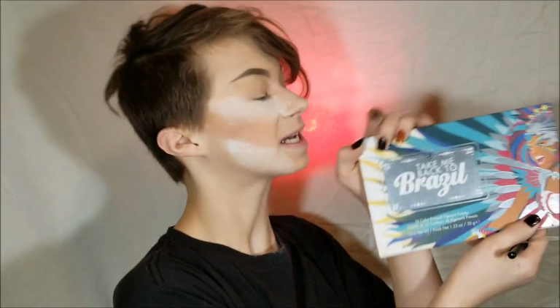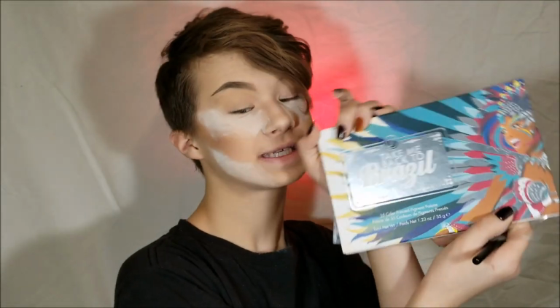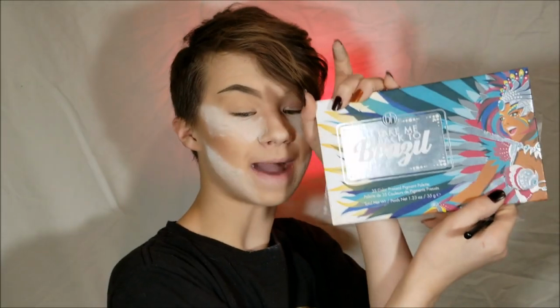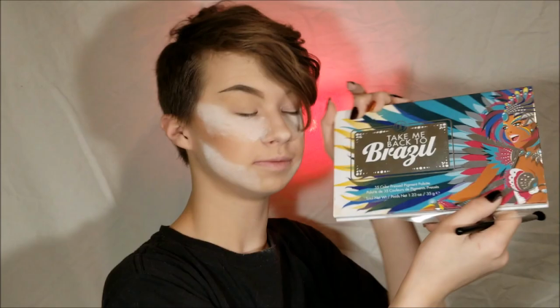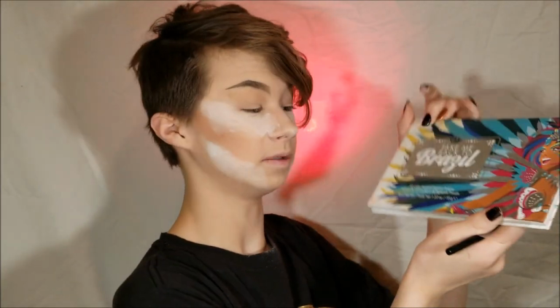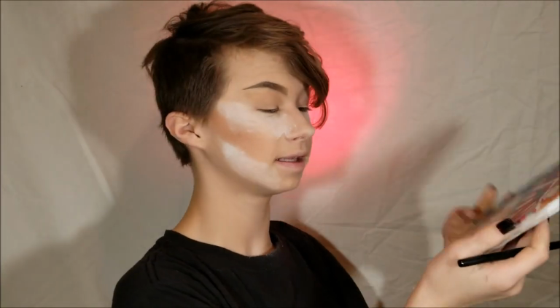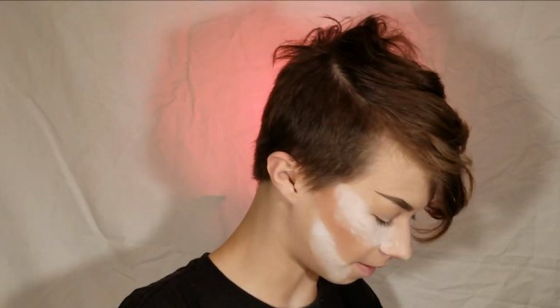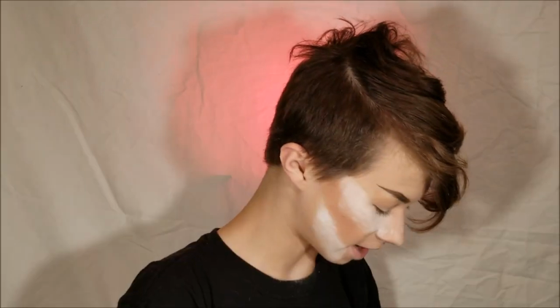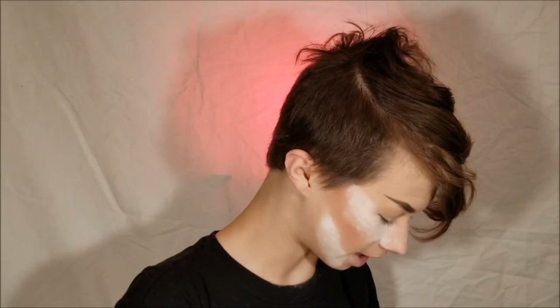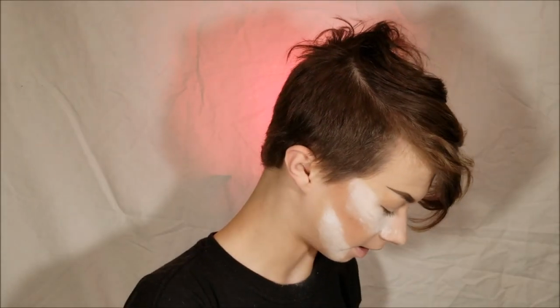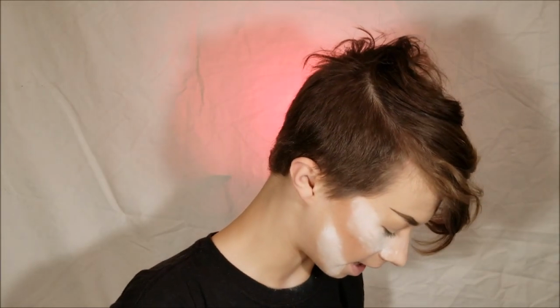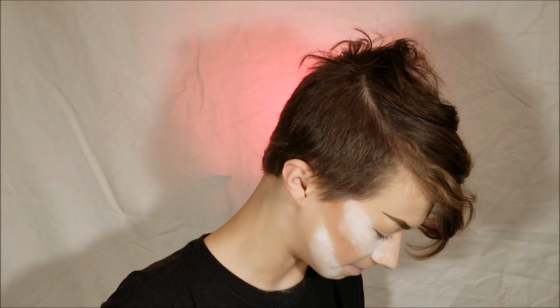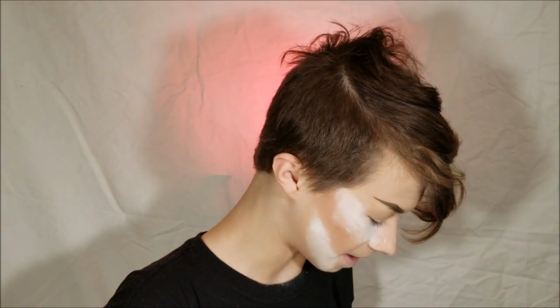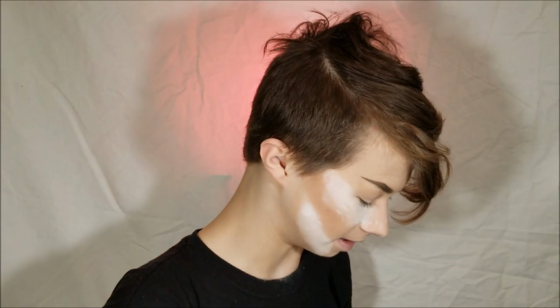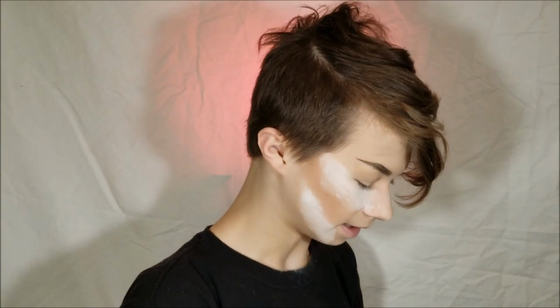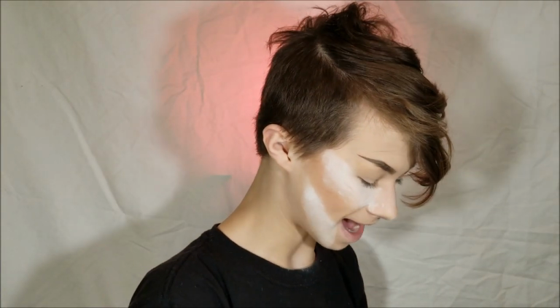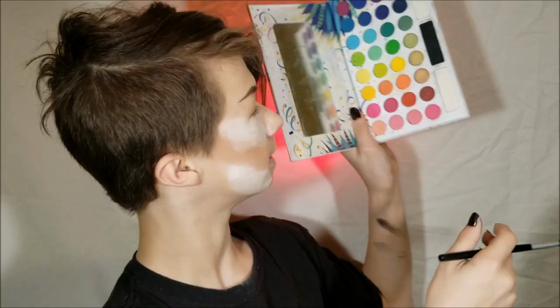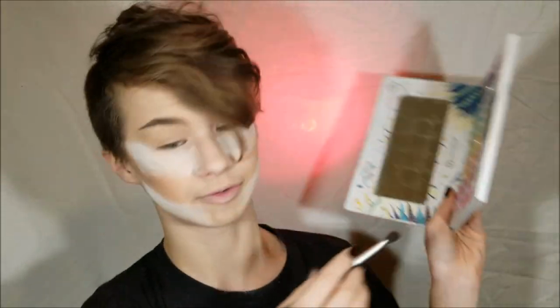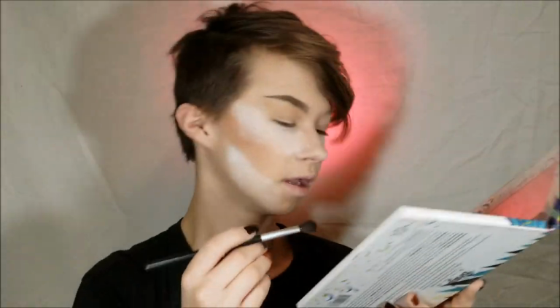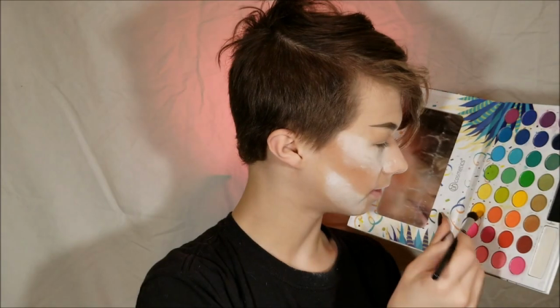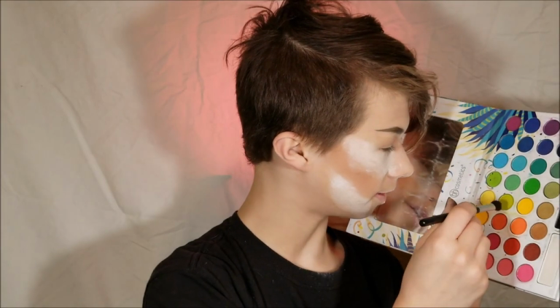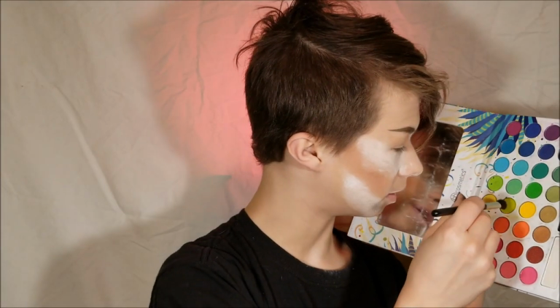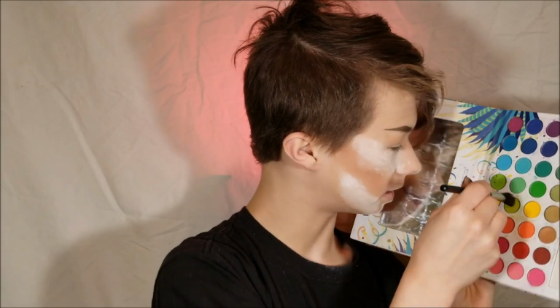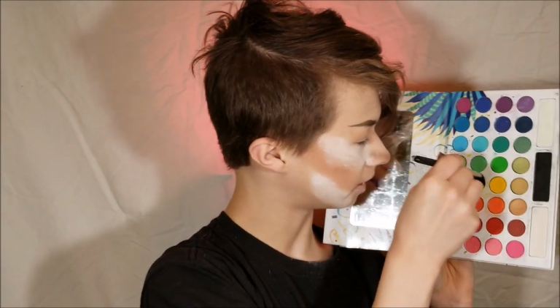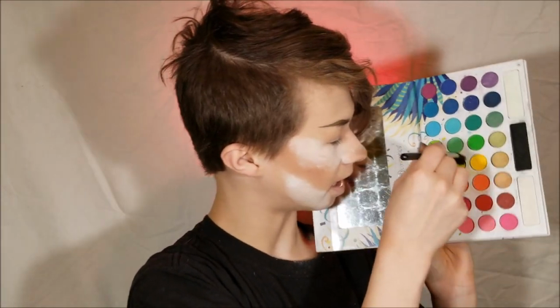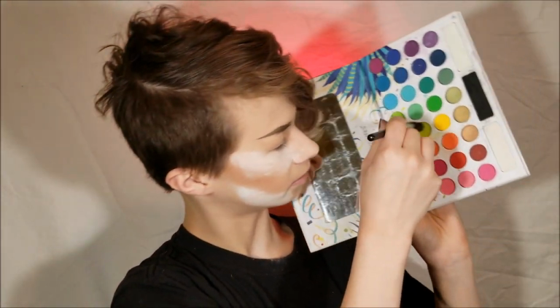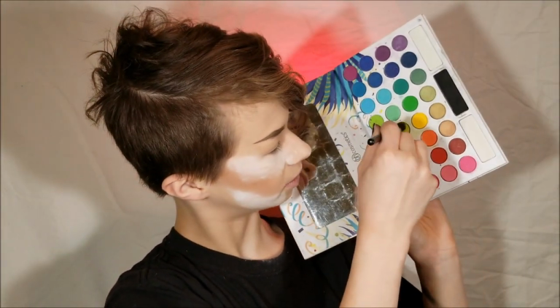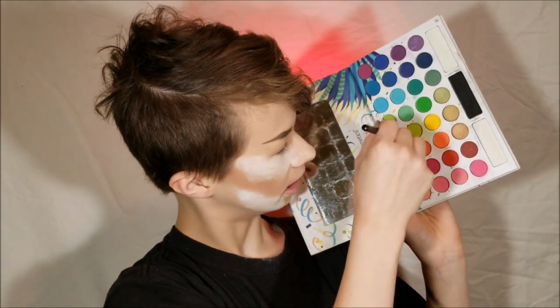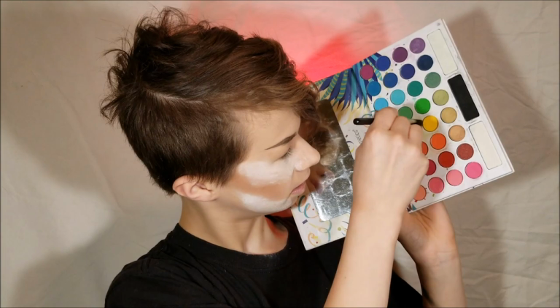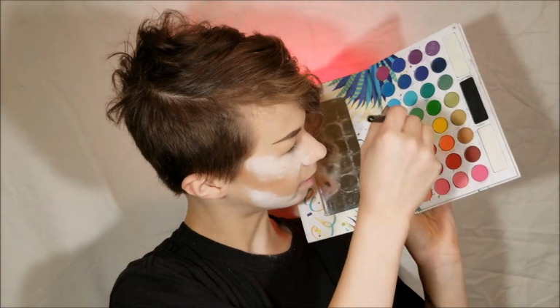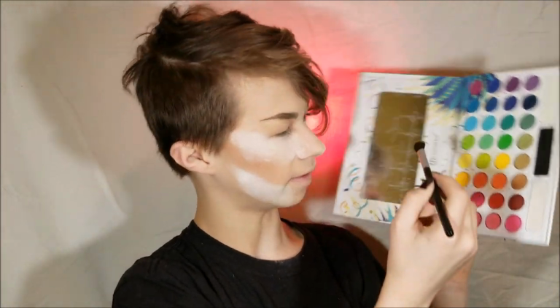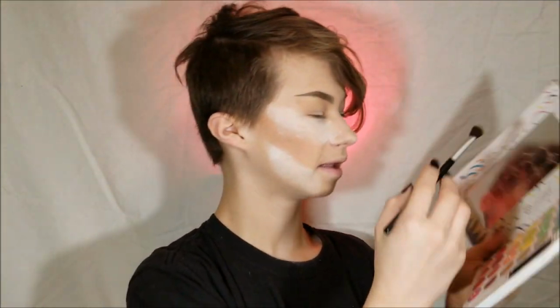The BH Cosmetics Take Me Back to Brazil palette - before I got any high-end makeup, I did get this palette and it's so good. I'm going to go in with this kind of lime green which is near the middle of the palette.